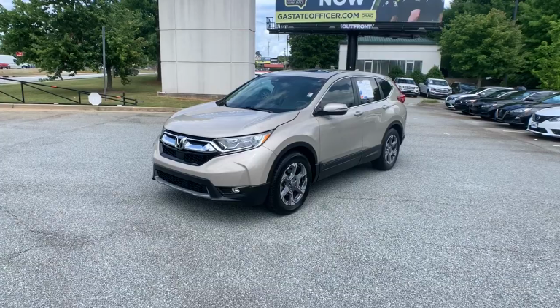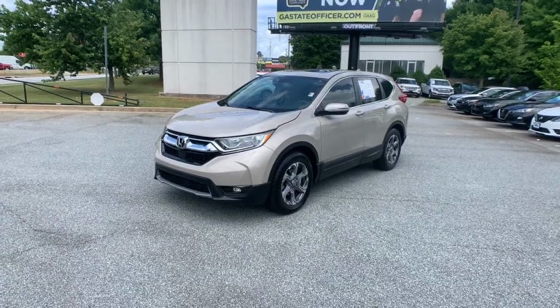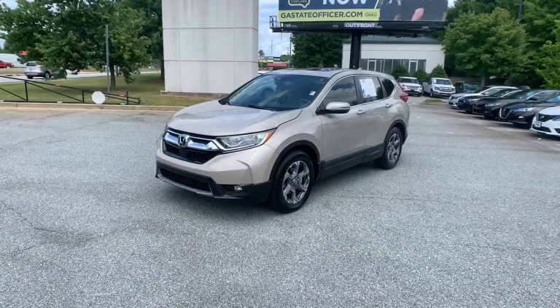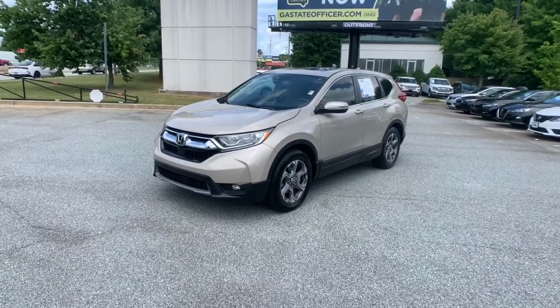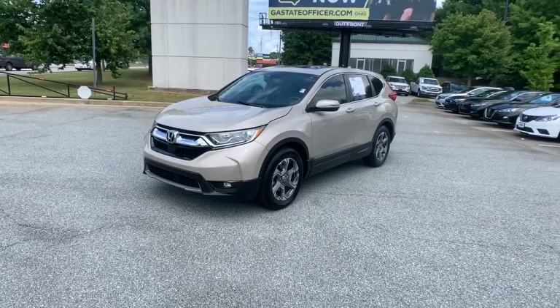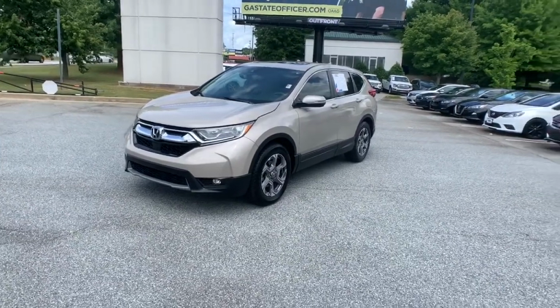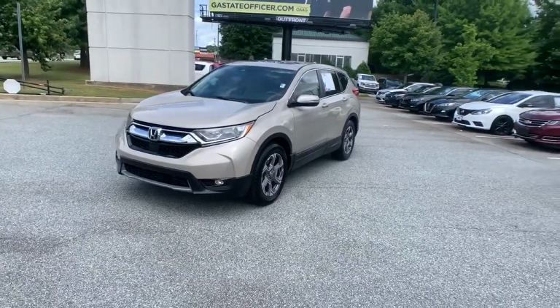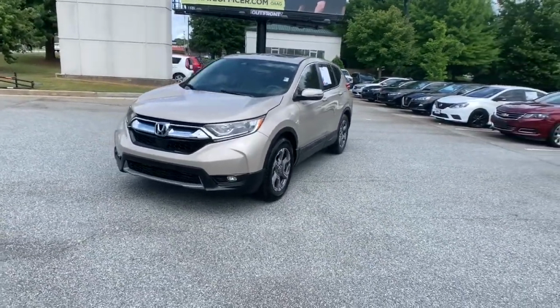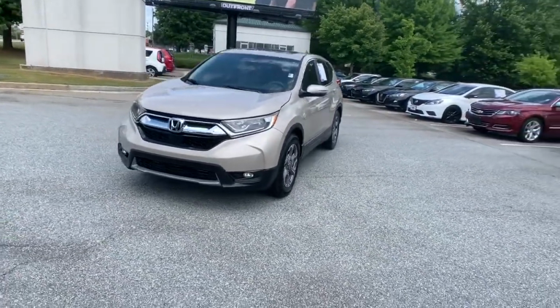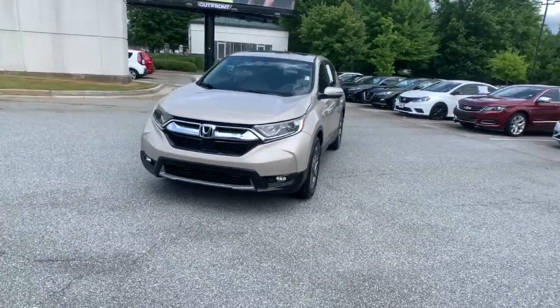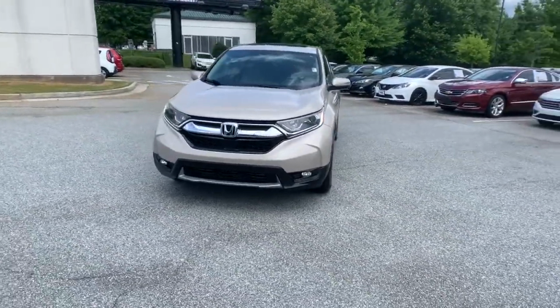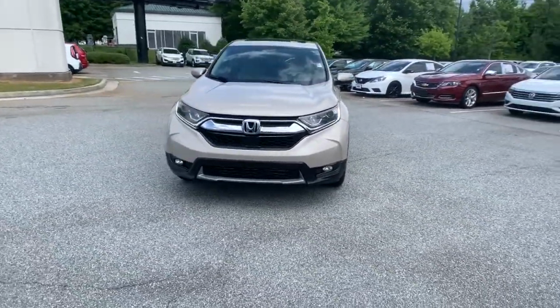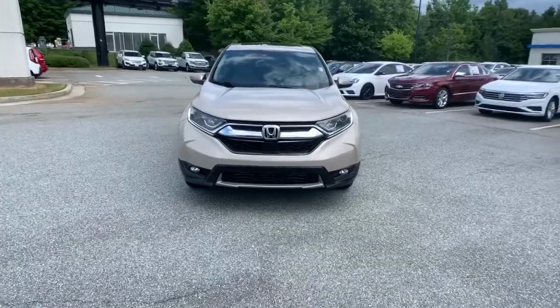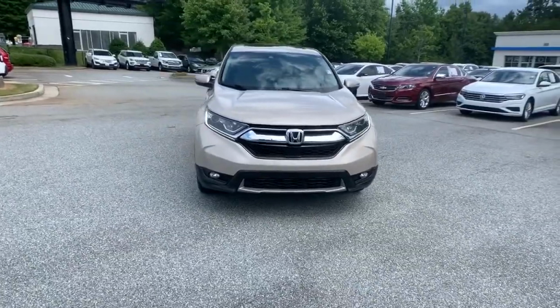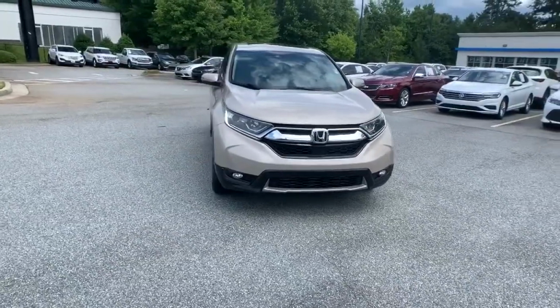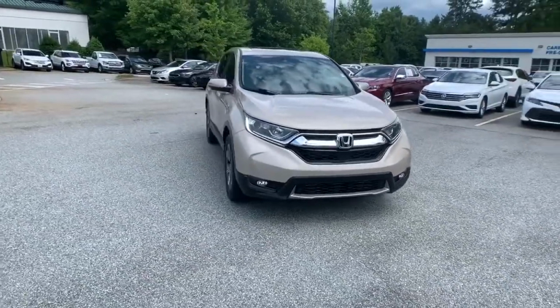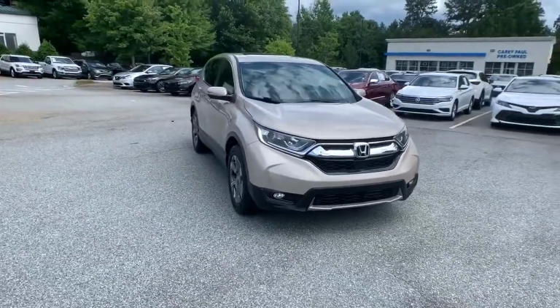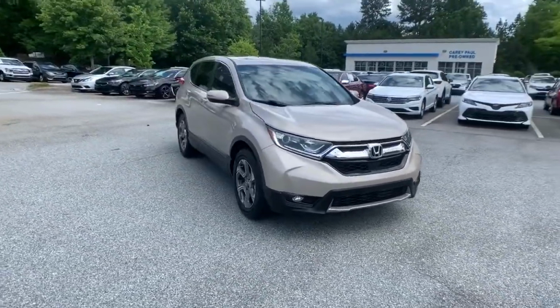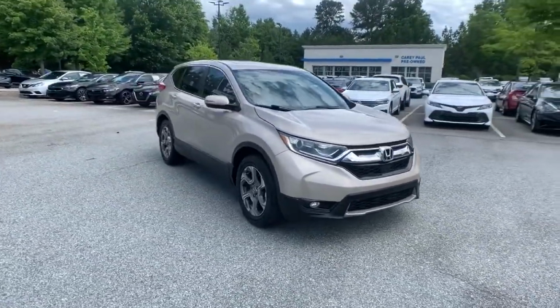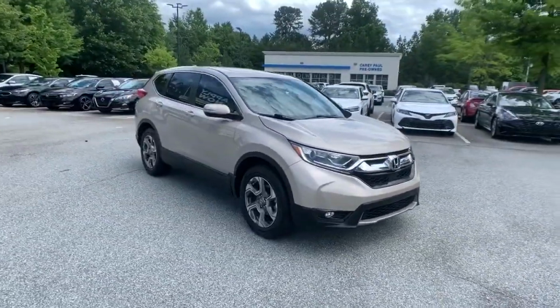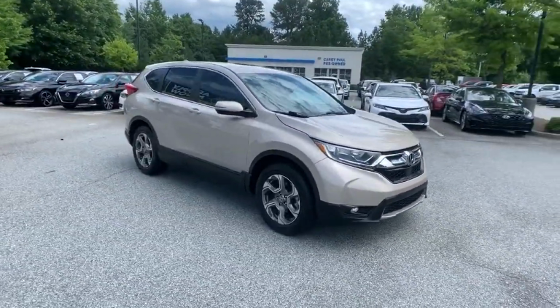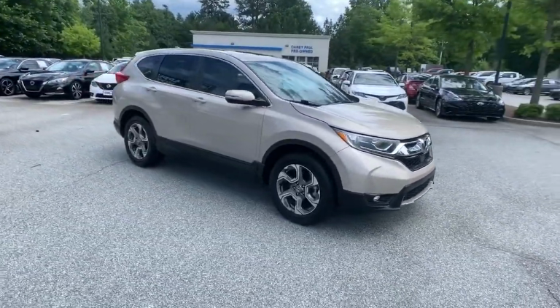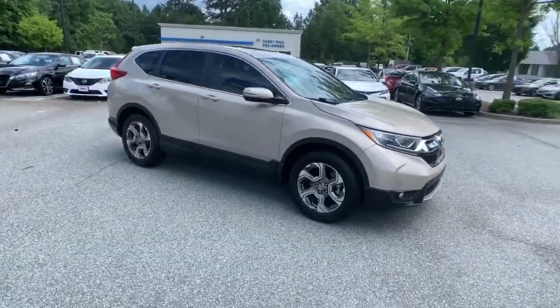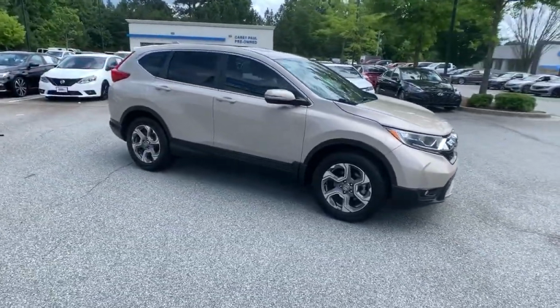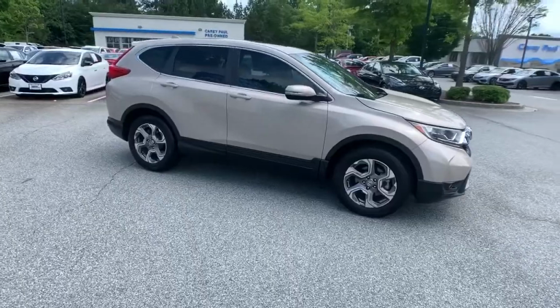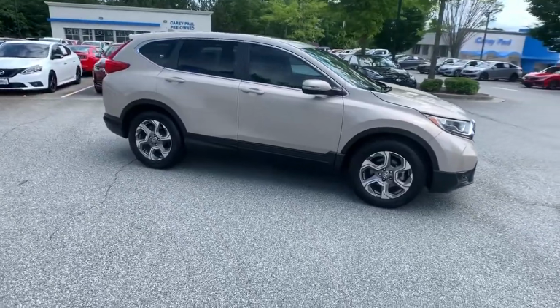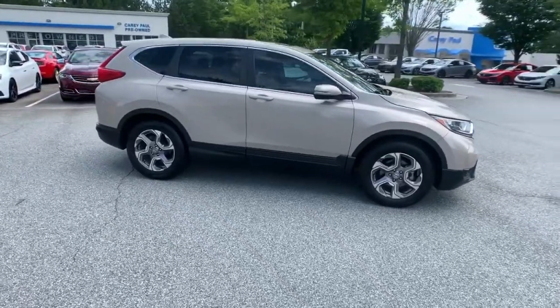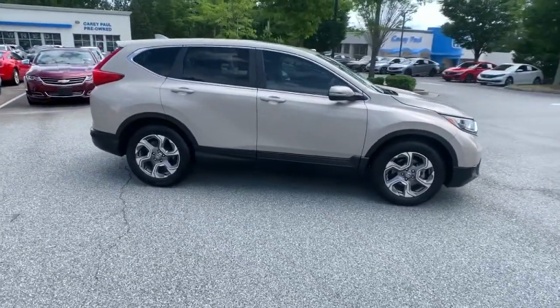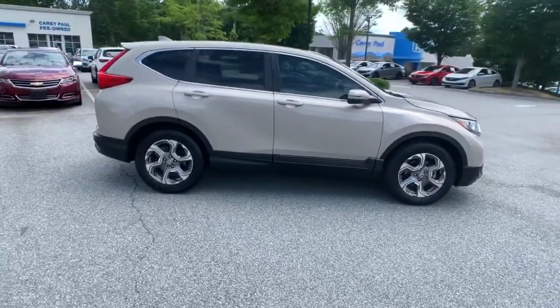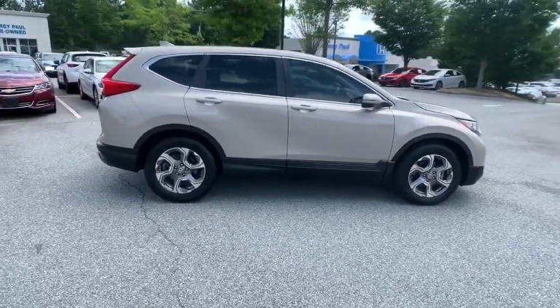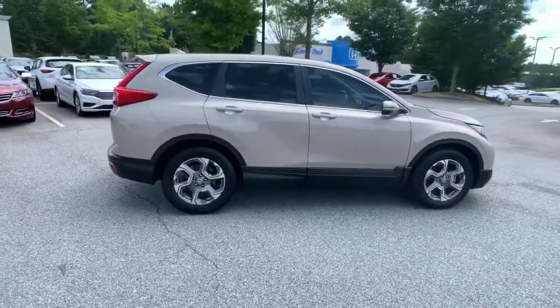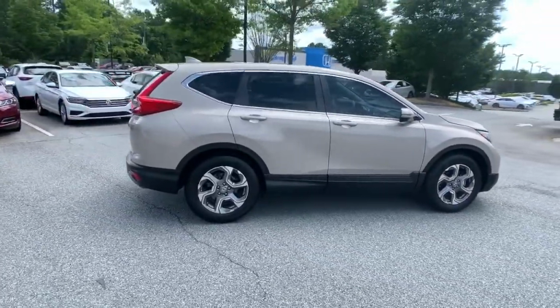Introducing the 2018 Honda CR-V. This vehicle still has fewer than 70,000 miles on the clock, so it won't last long. You'll love the high-end feel and powerful performance of this sleek CR-V.